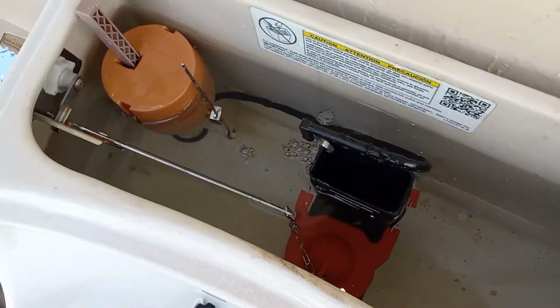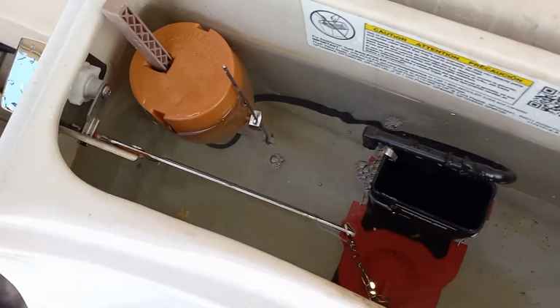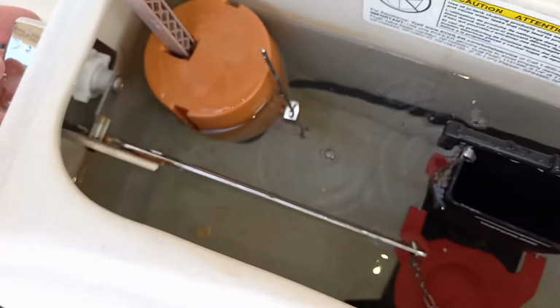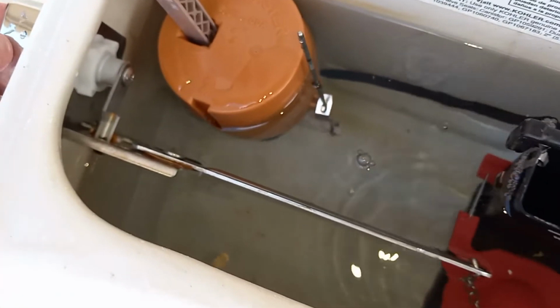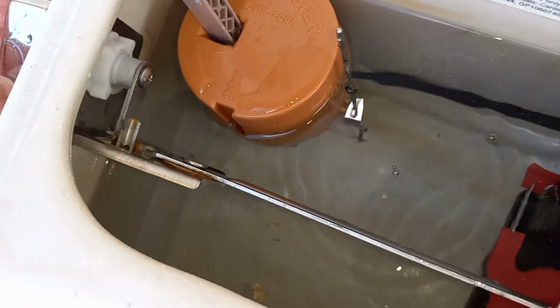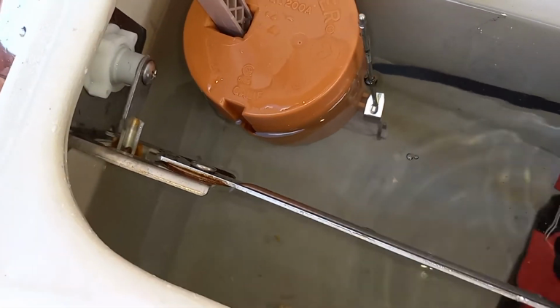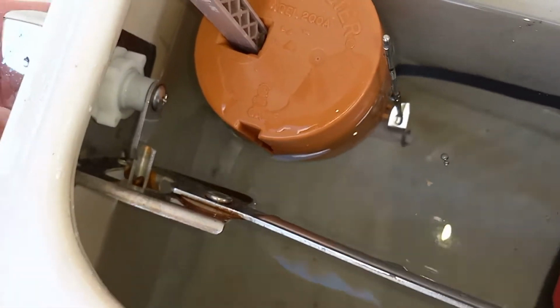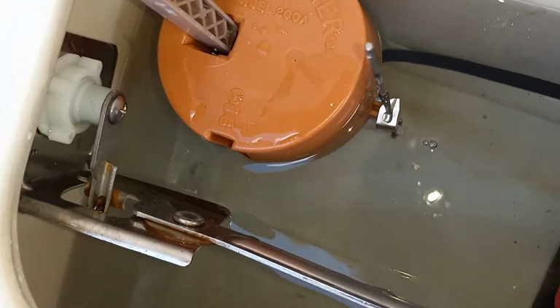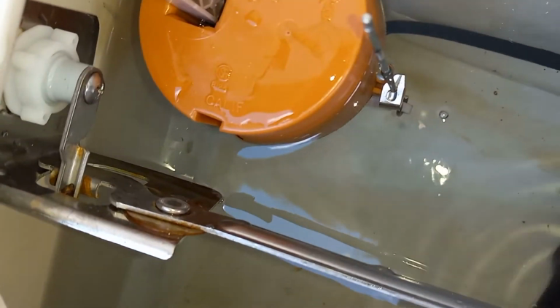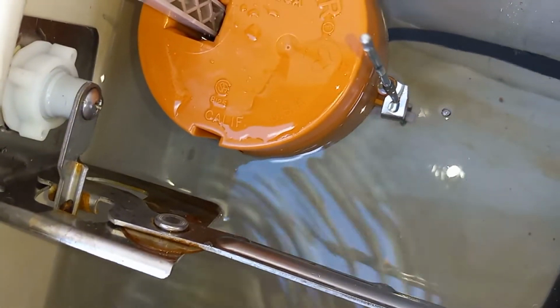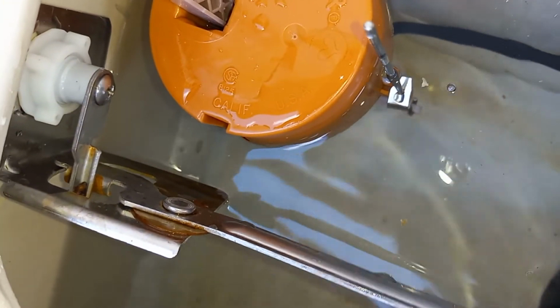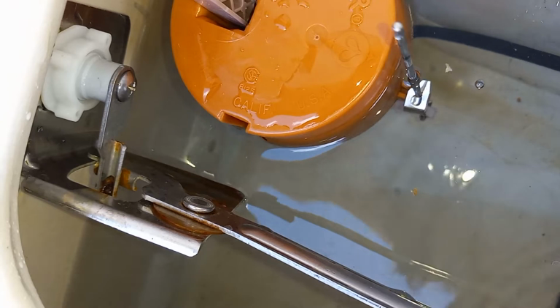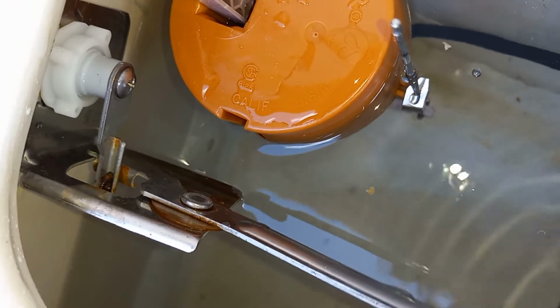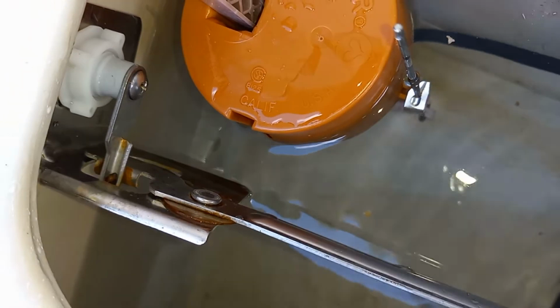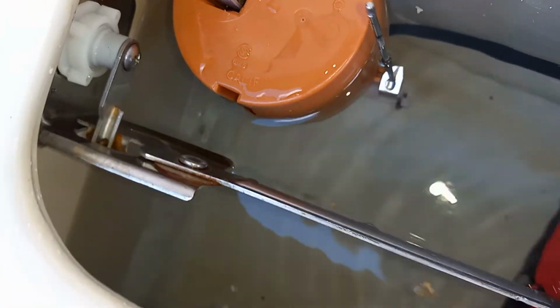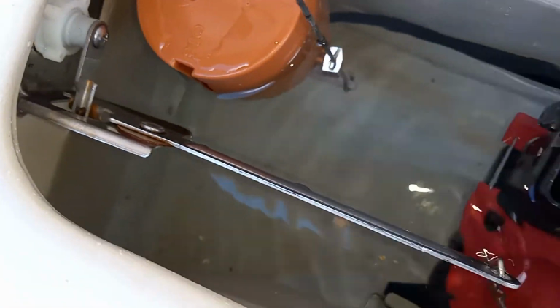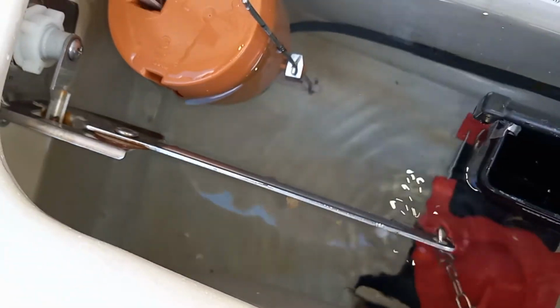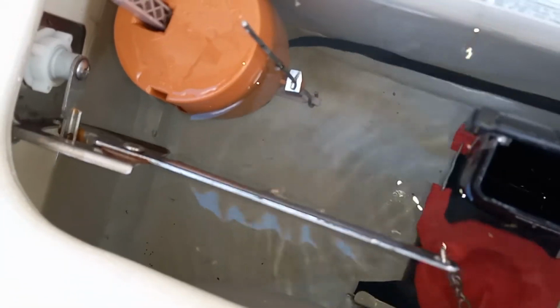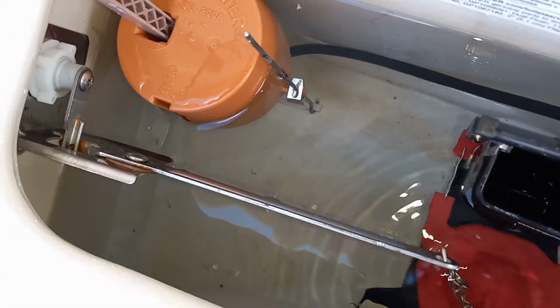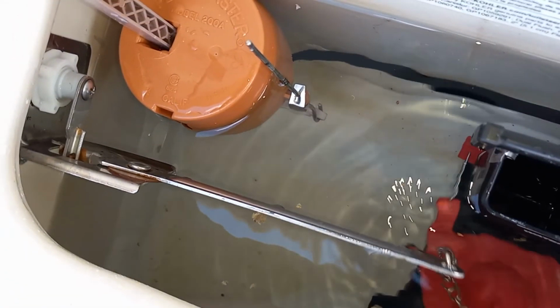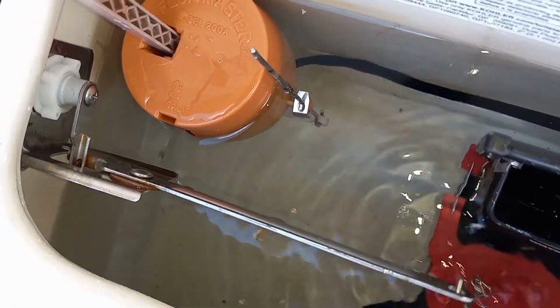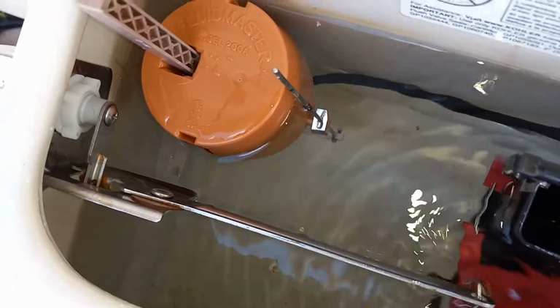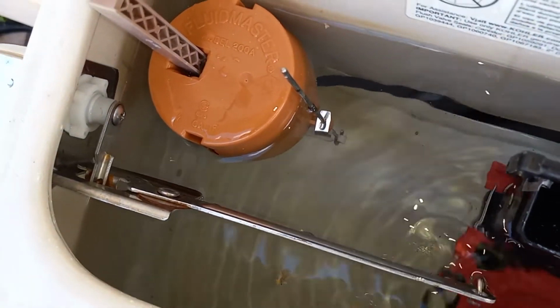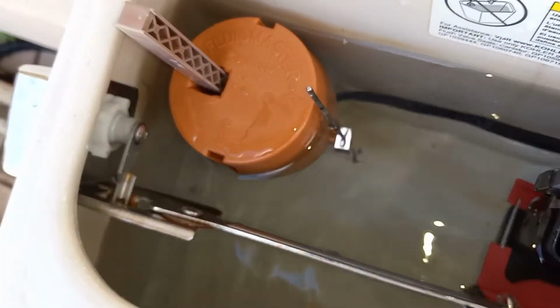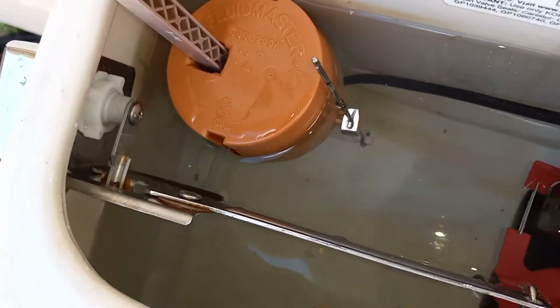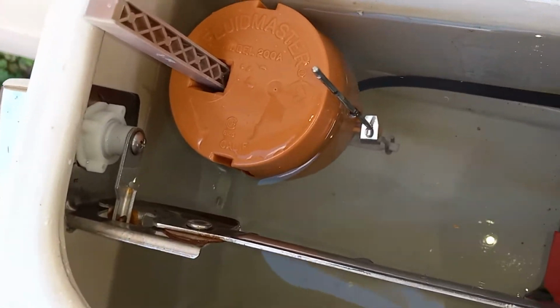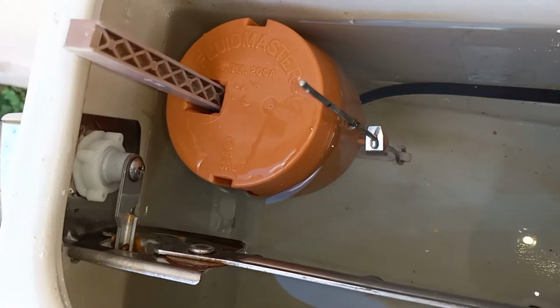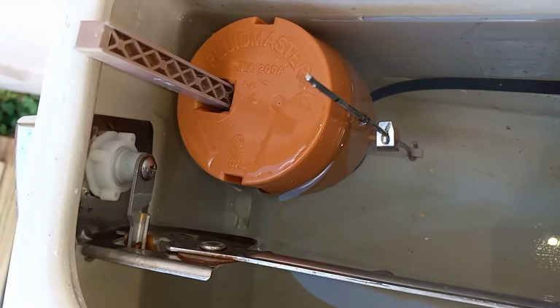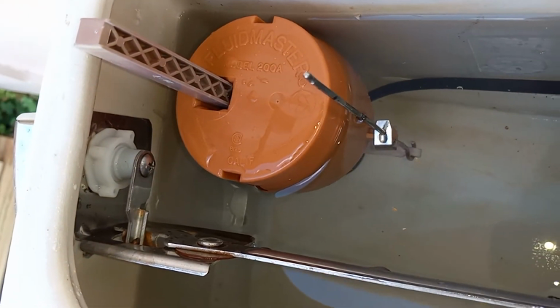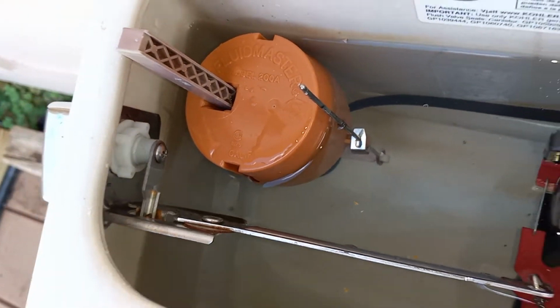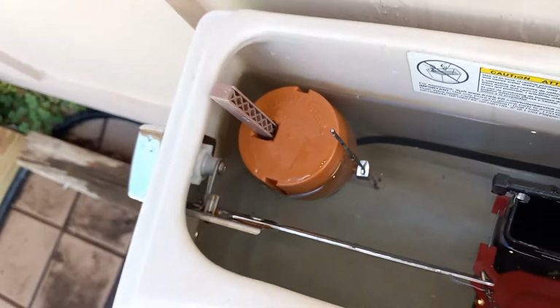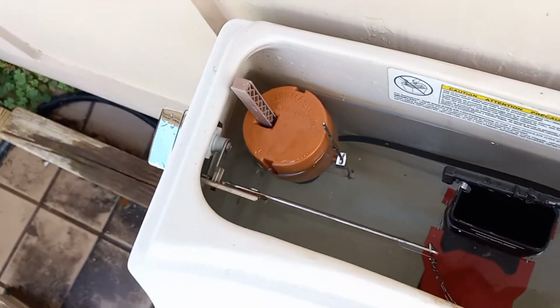Another weird thing is the way this handle is designed. I've never seen something like this before. I might actually save that.